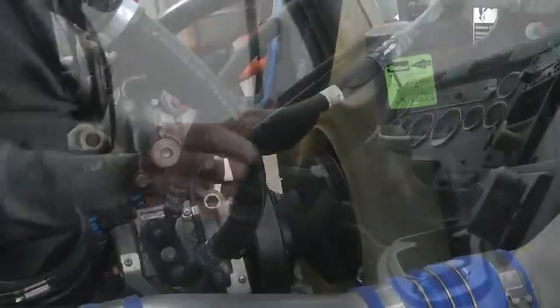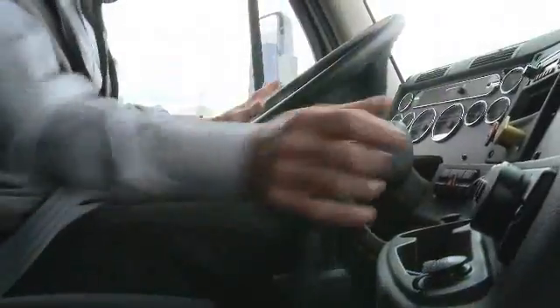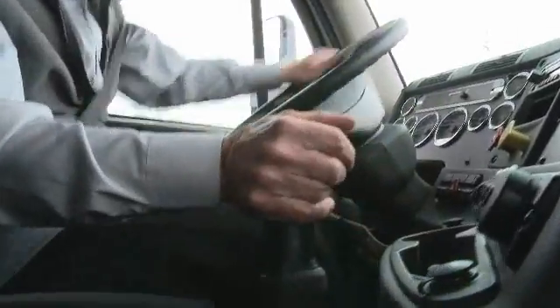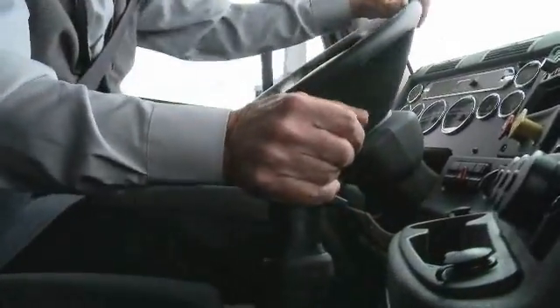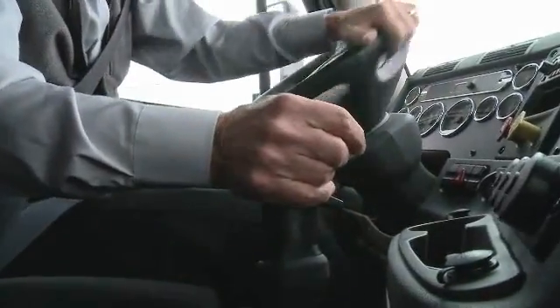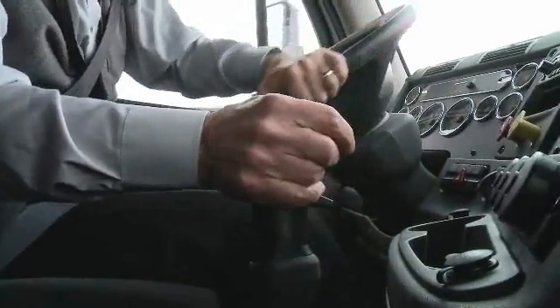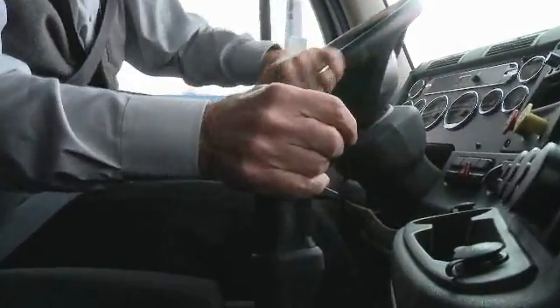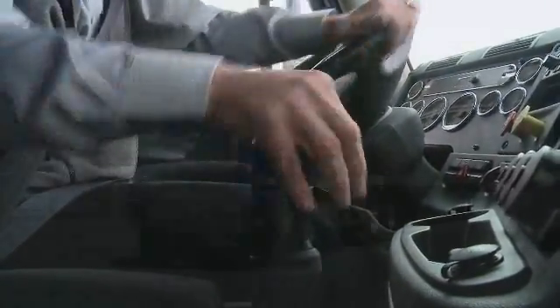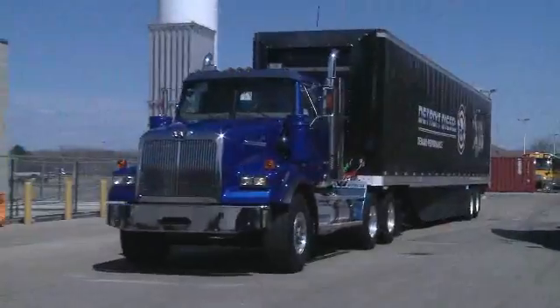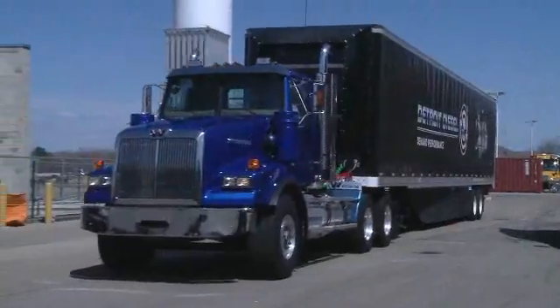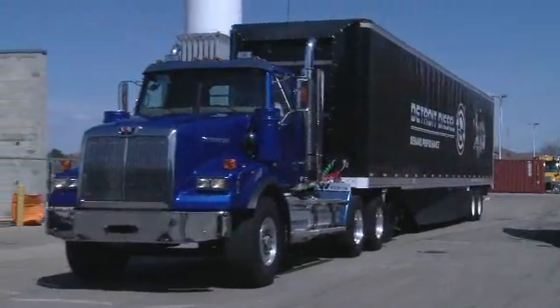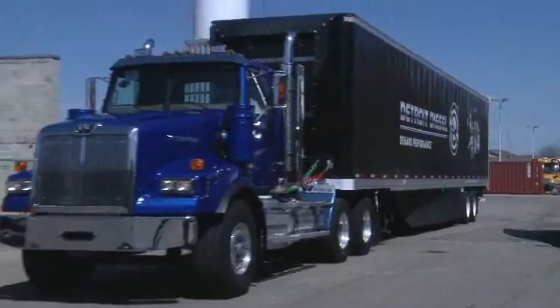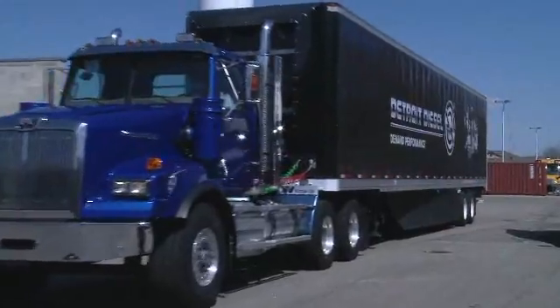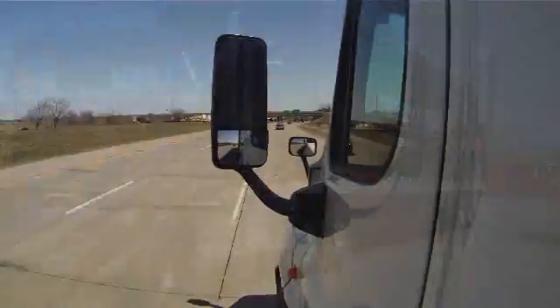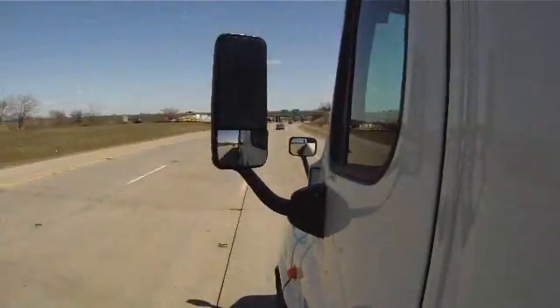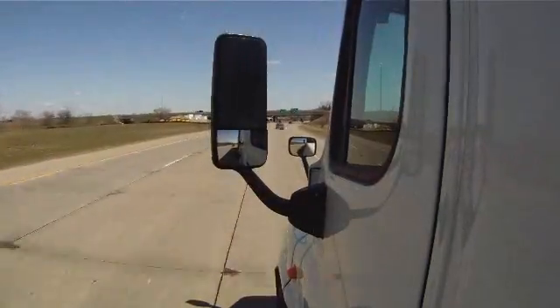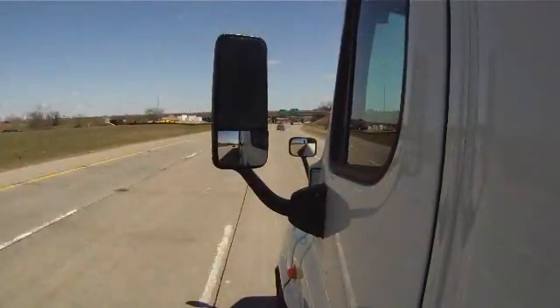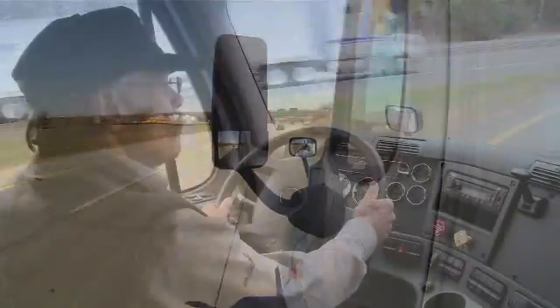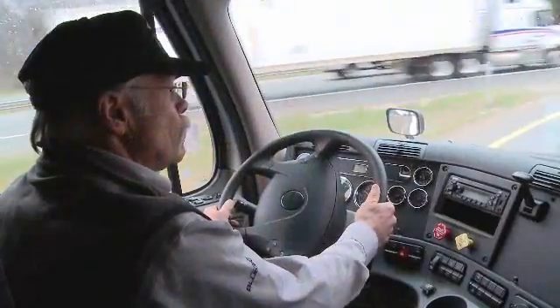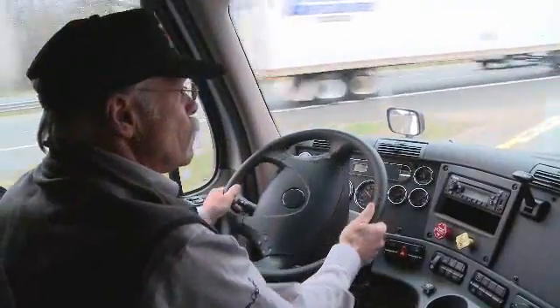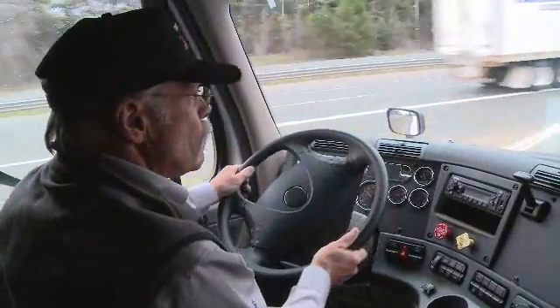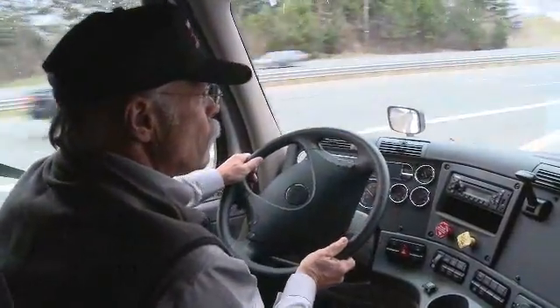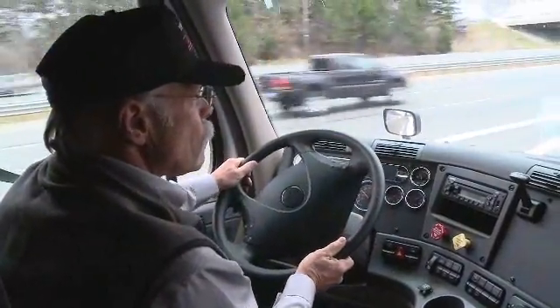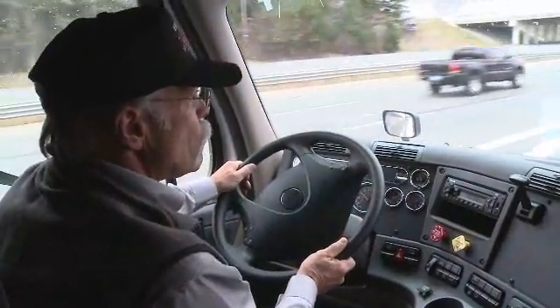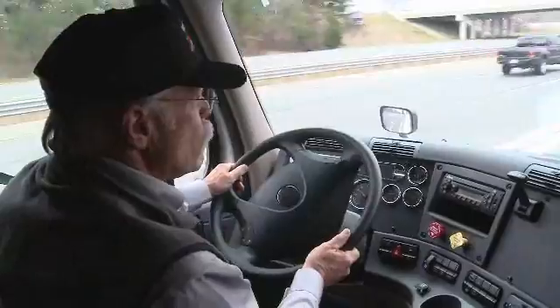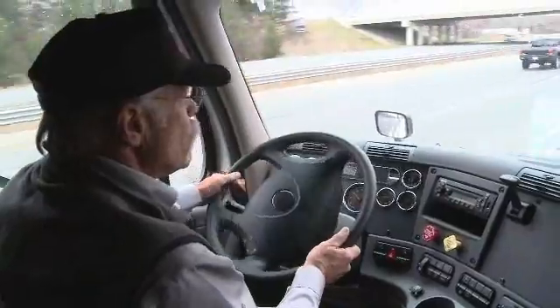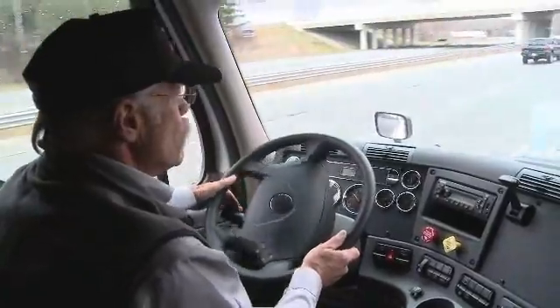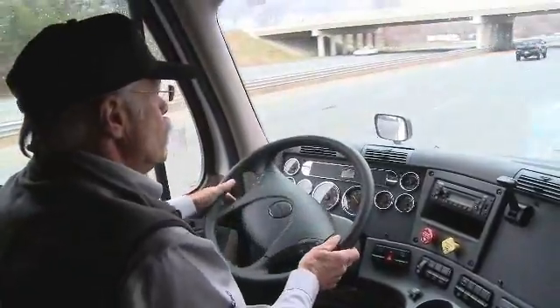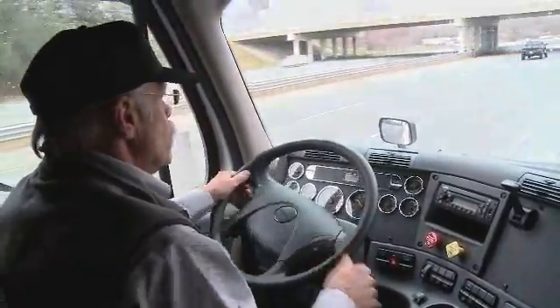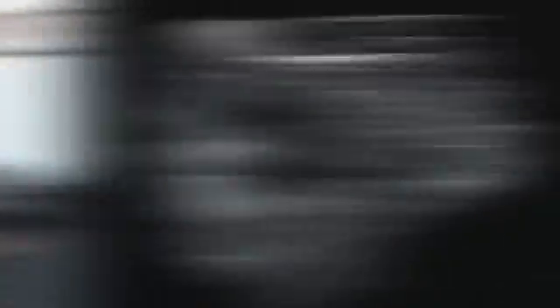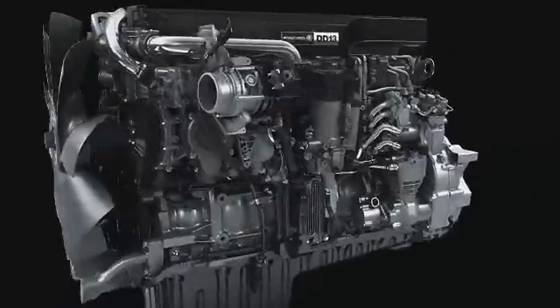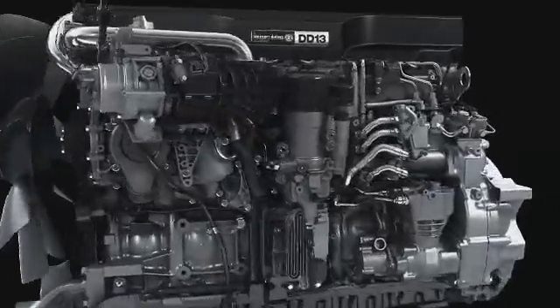Detroit Diesel engines deliver greater horsepower, torque, and tenacity than any other on-highway engine, and they're built to last longer and operate more economically and quietly.